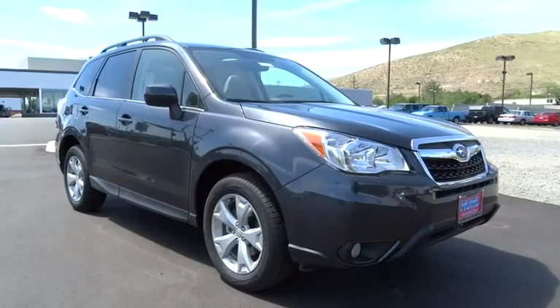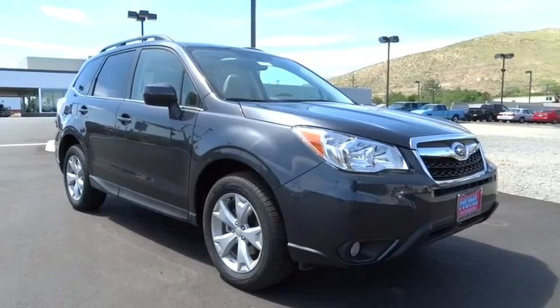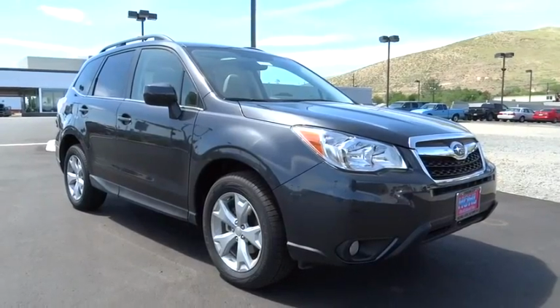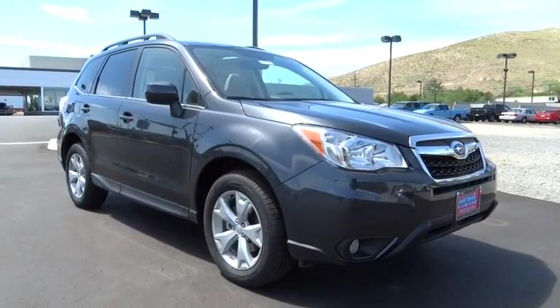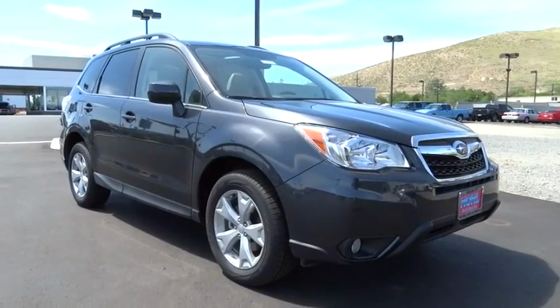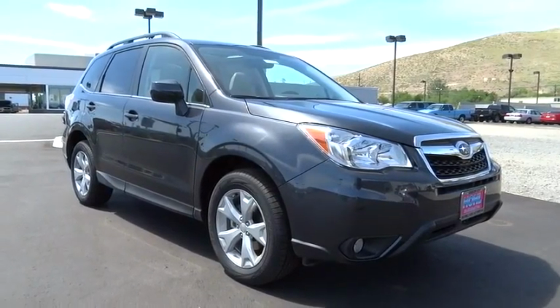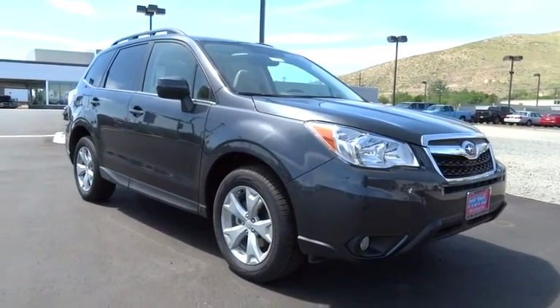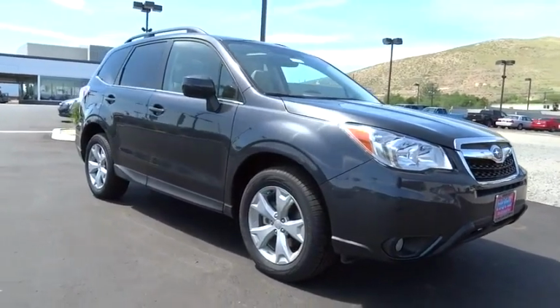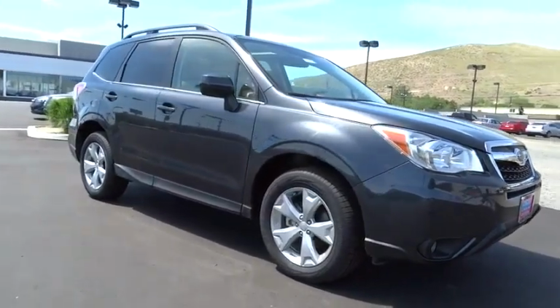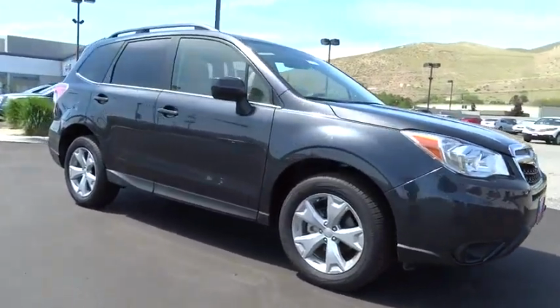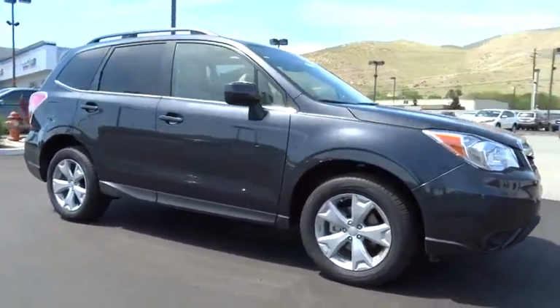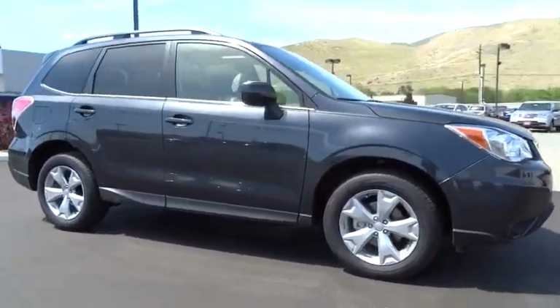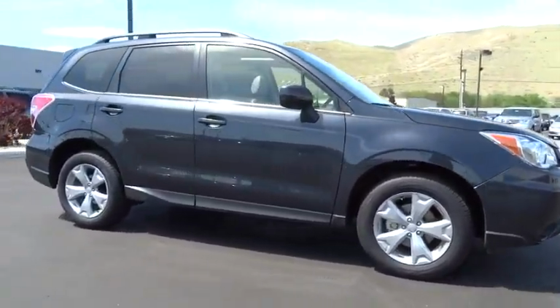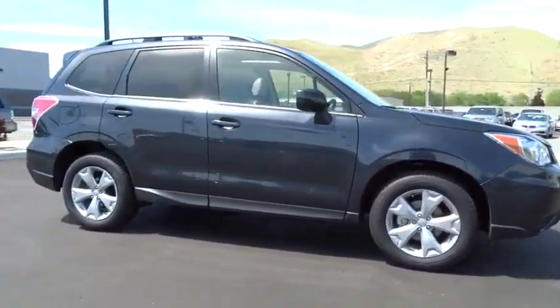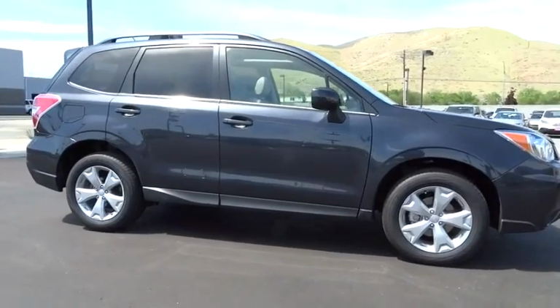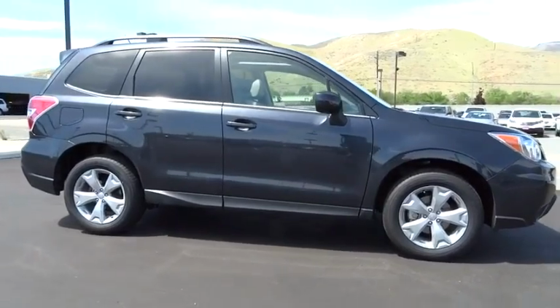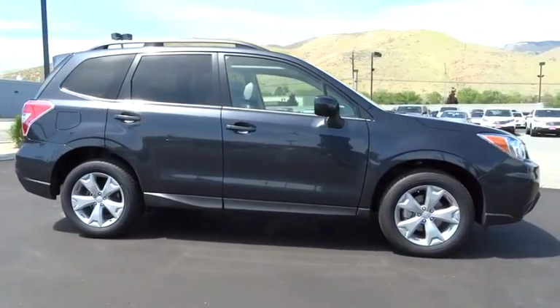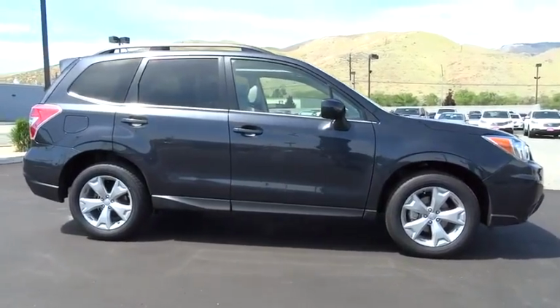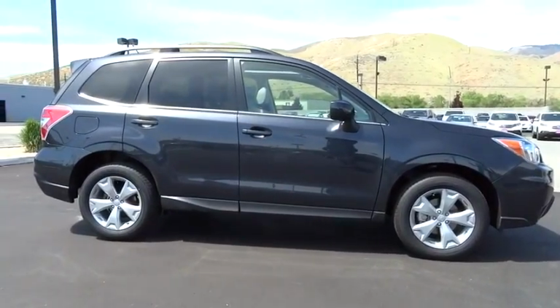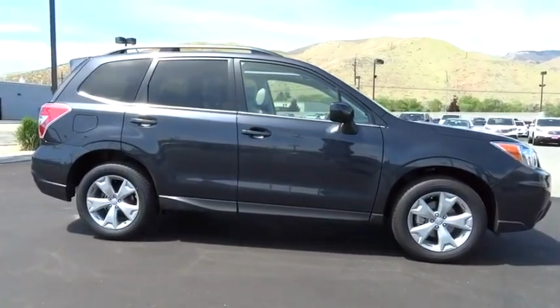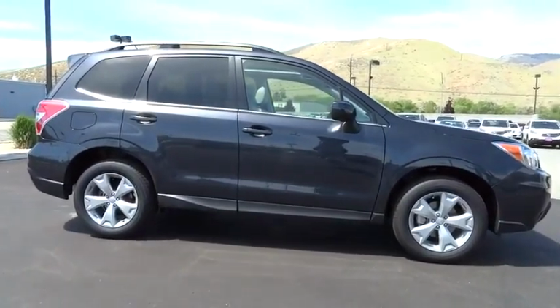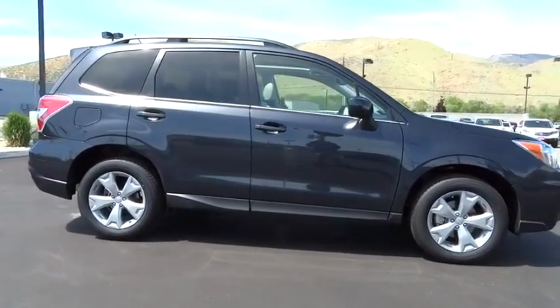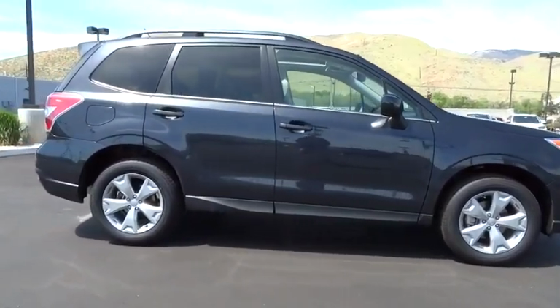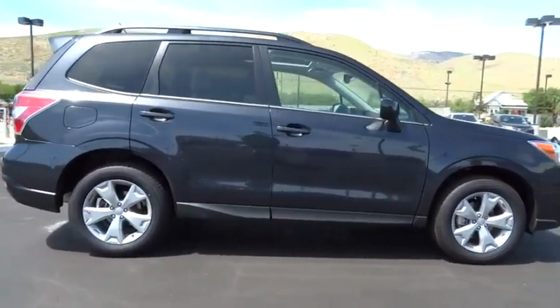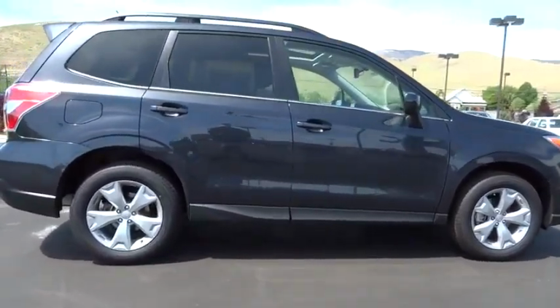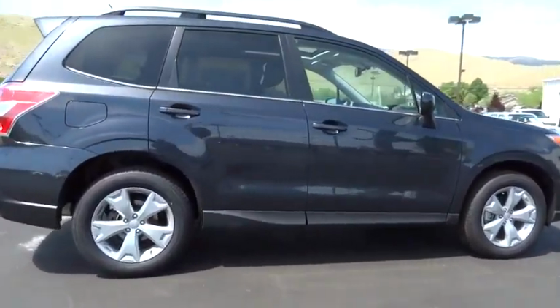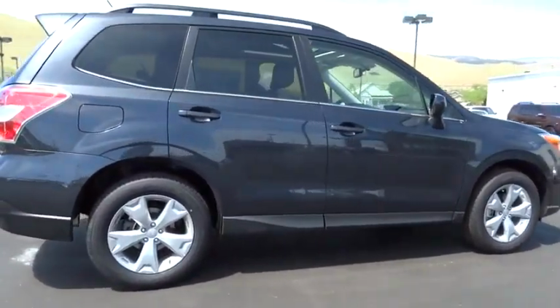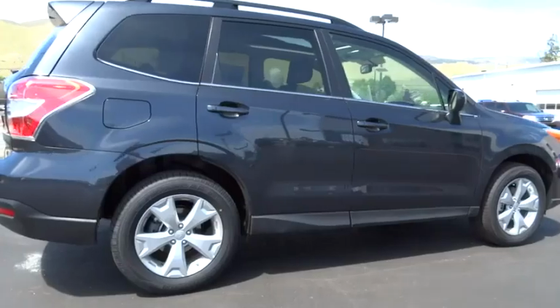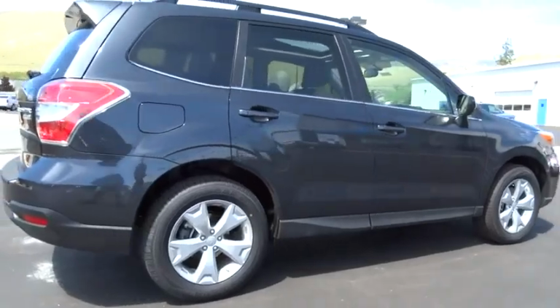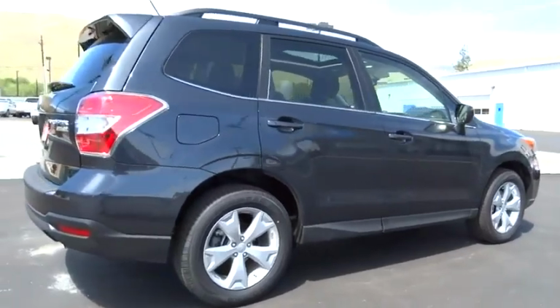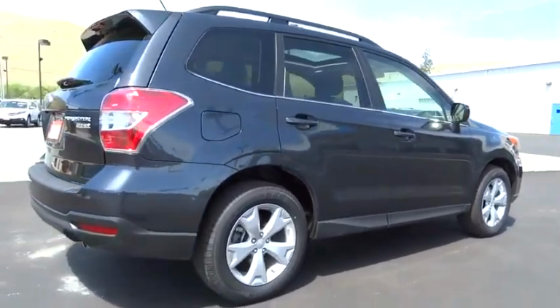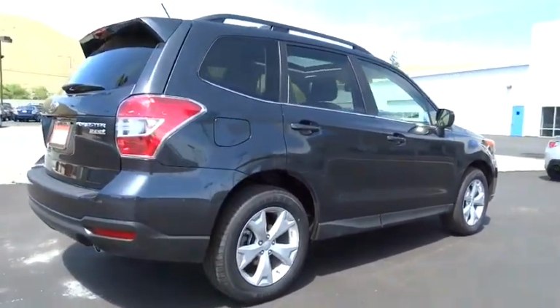The 2014 Forester. The Subaru Forester is a sensible, practical, and affordable vehicle. It has an impressive, comfortable ride and handles well. This vehicle has less than 200 miles.